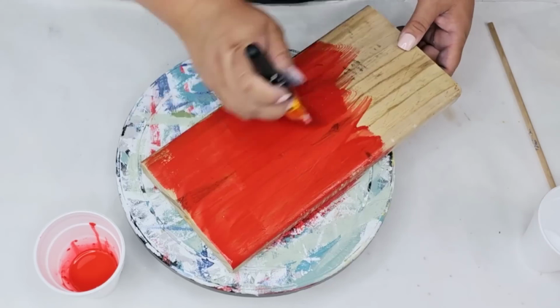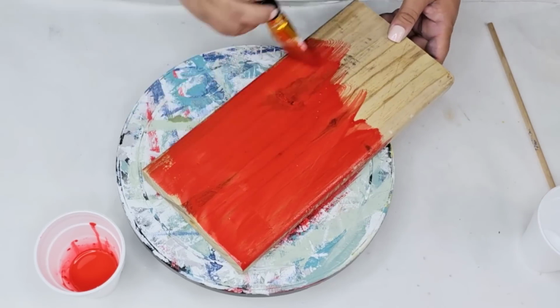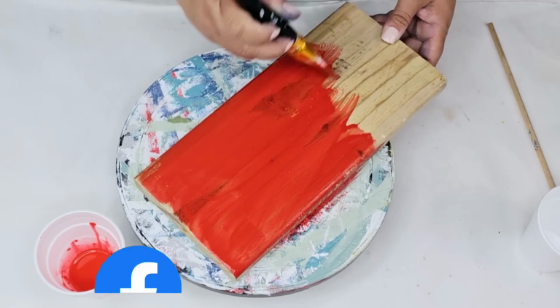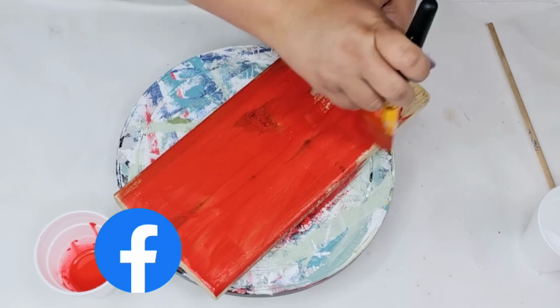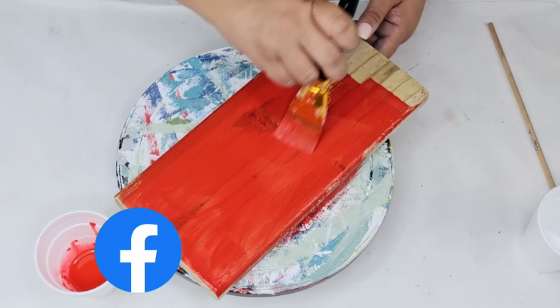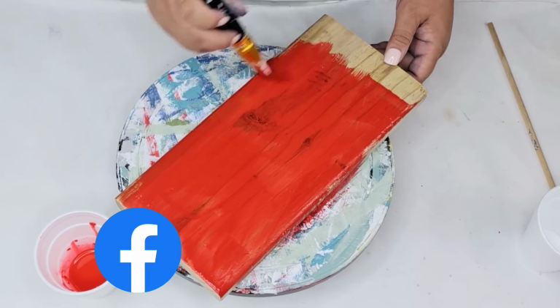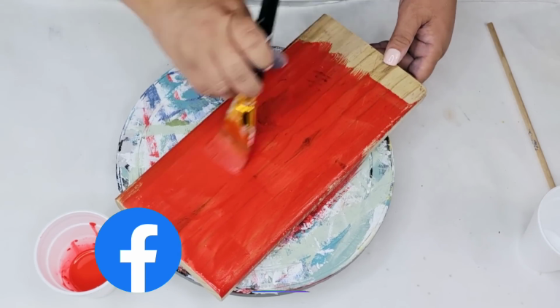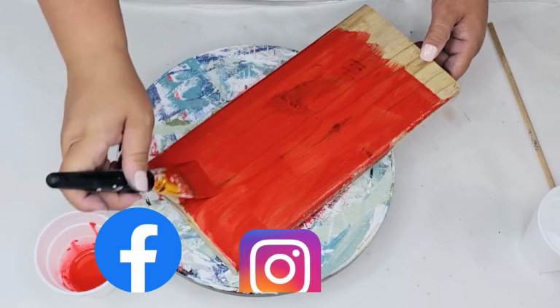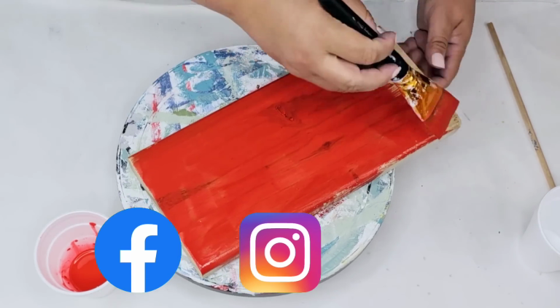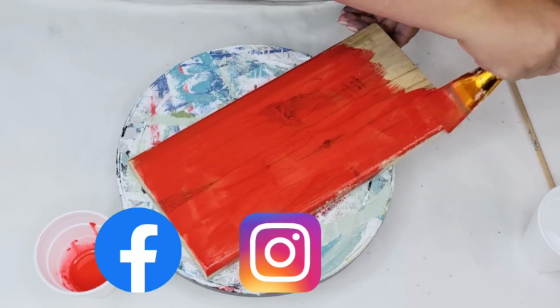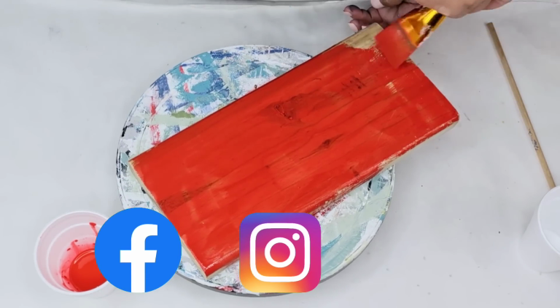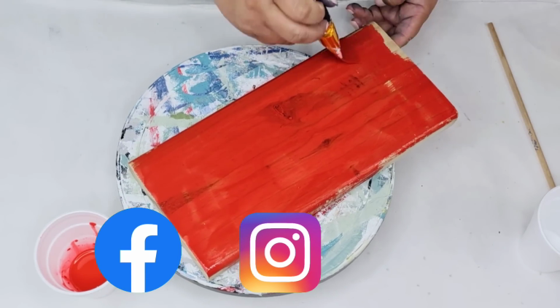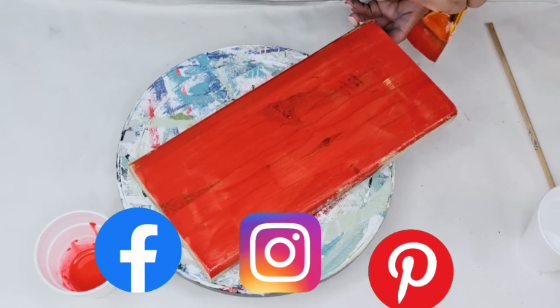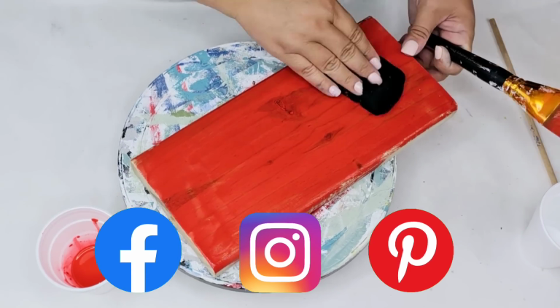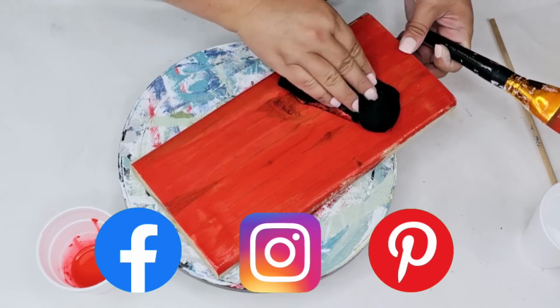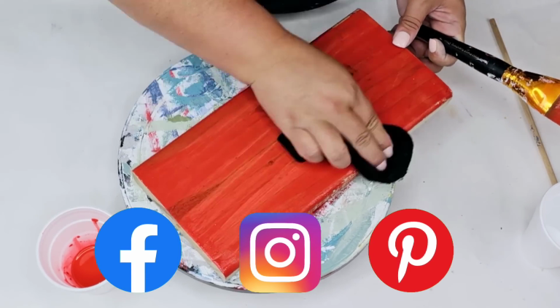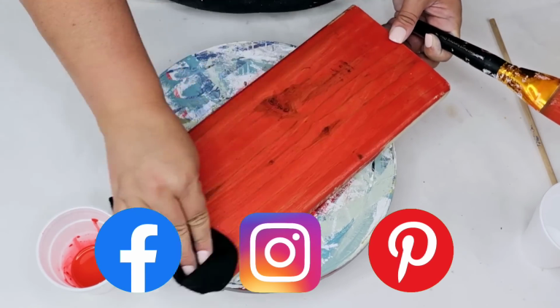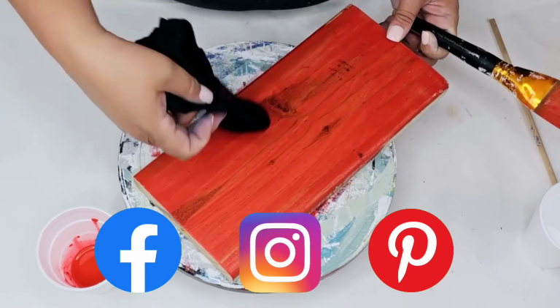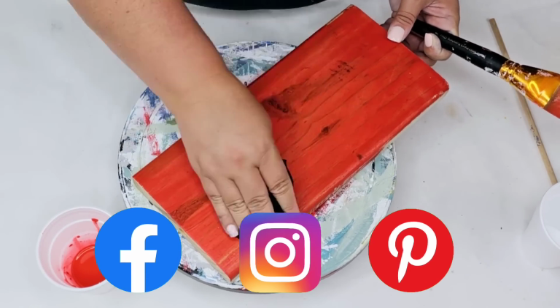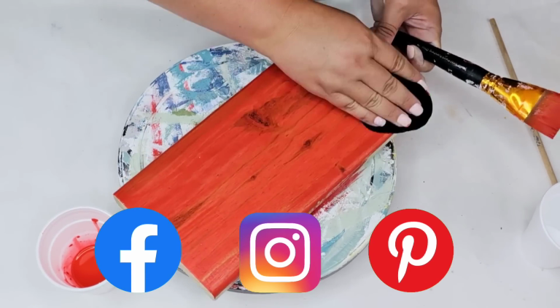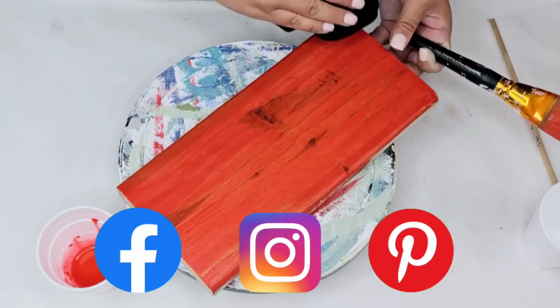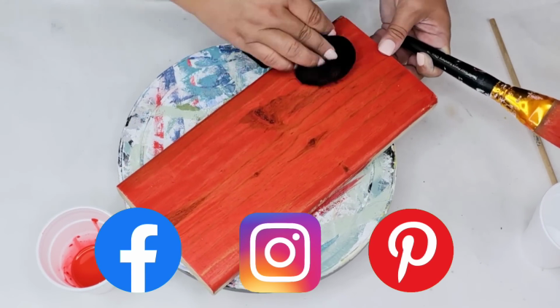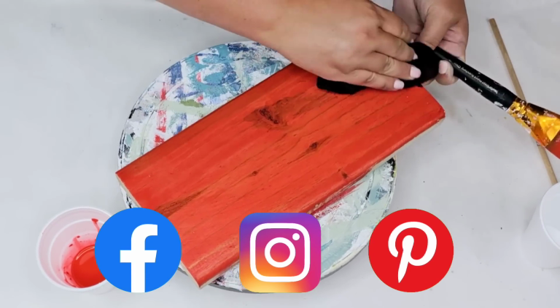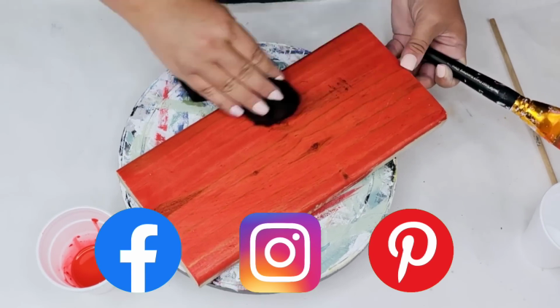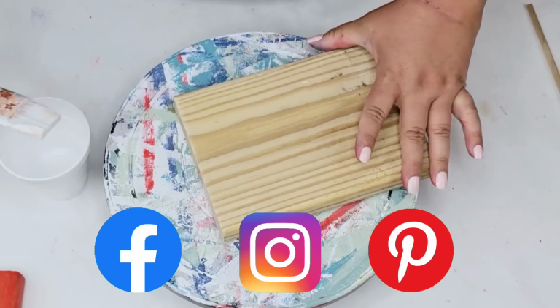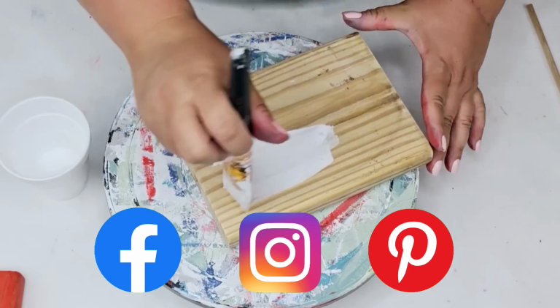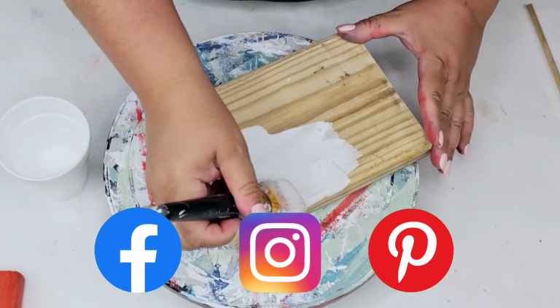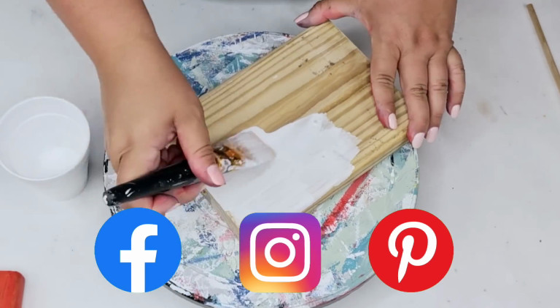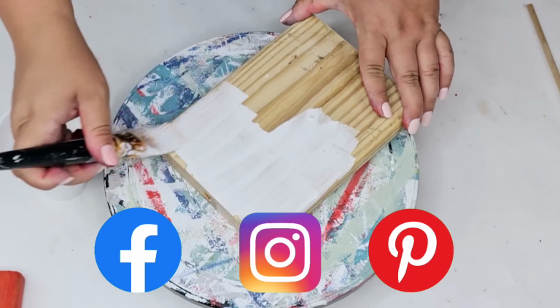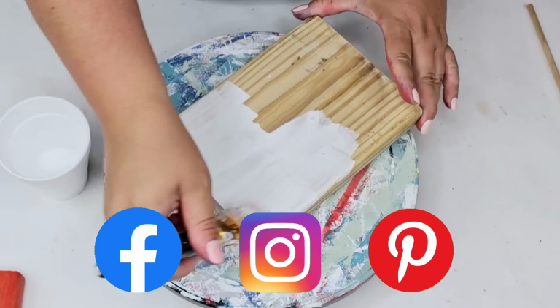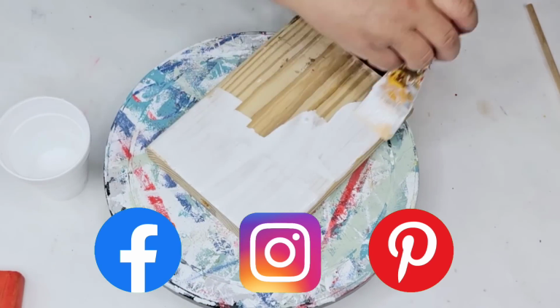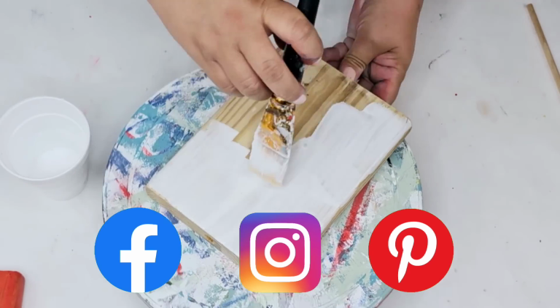I would love to connect with you on Facebook, Instagram, and Pinterest — I have those links down below in the description box, so make sure you check them out when you're done watching.